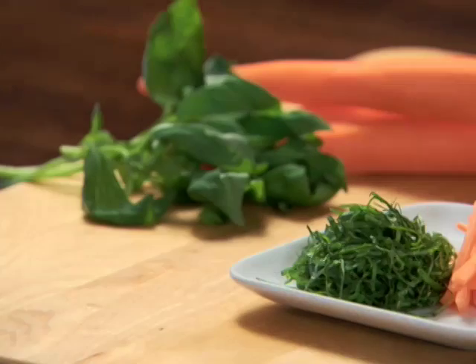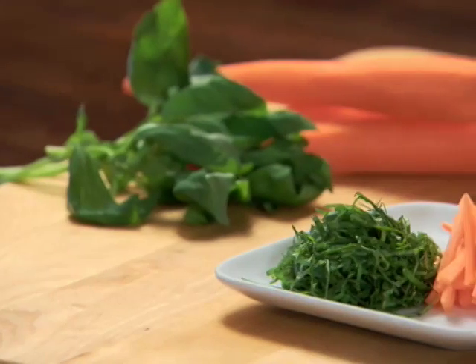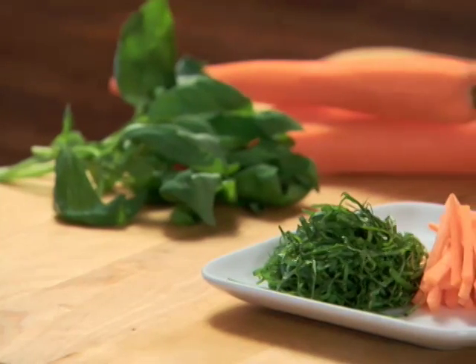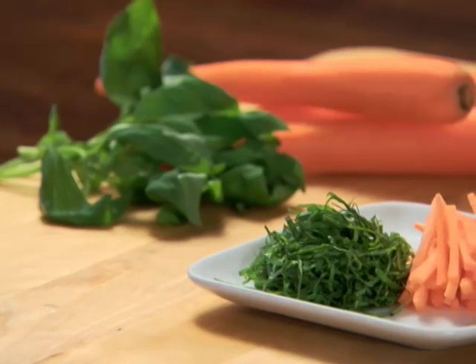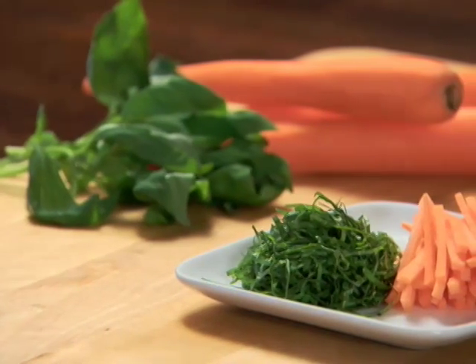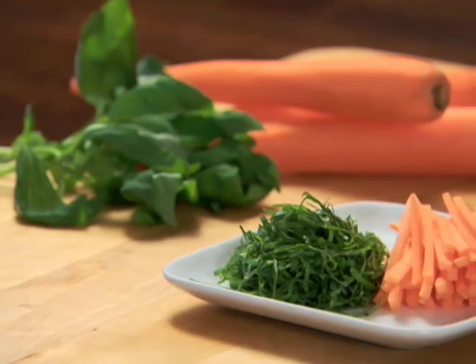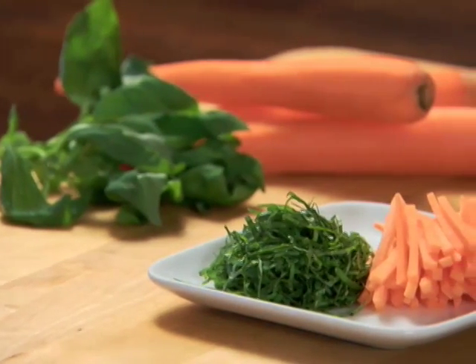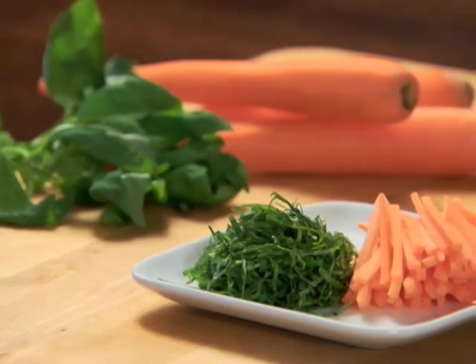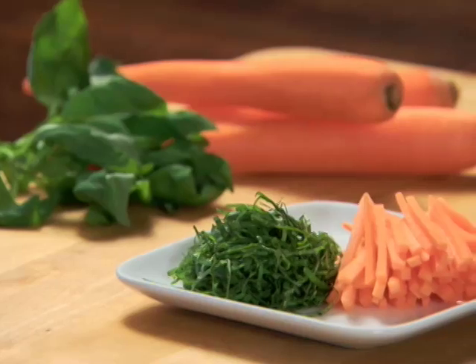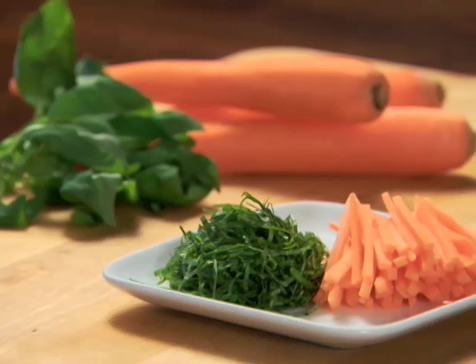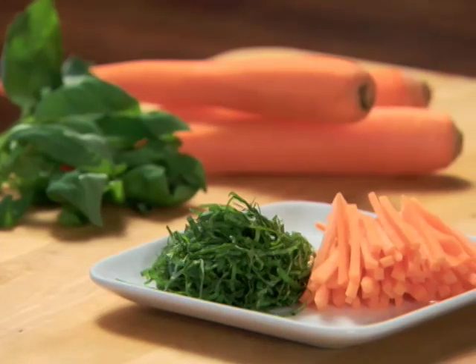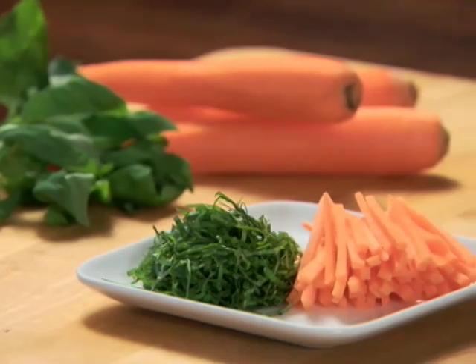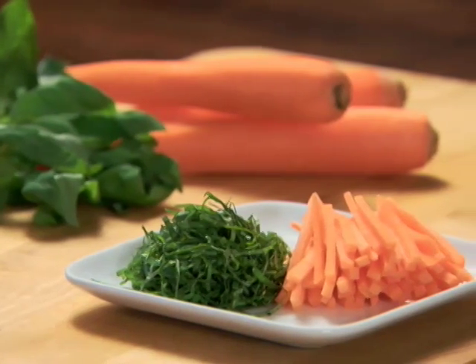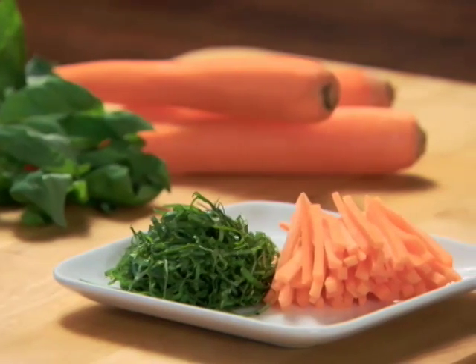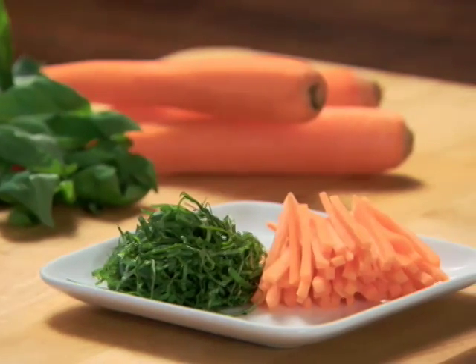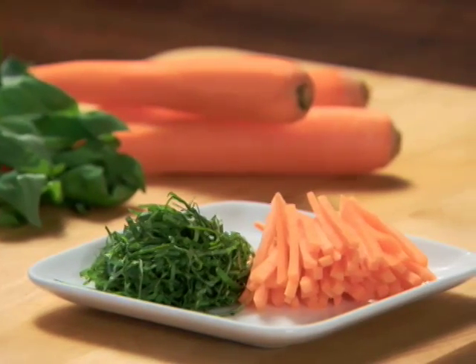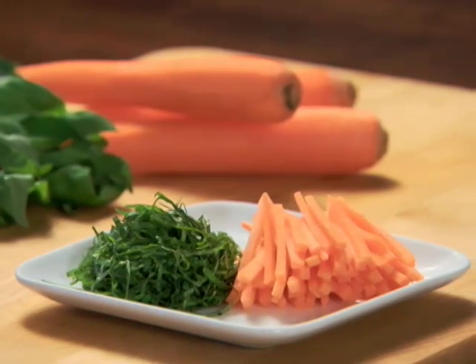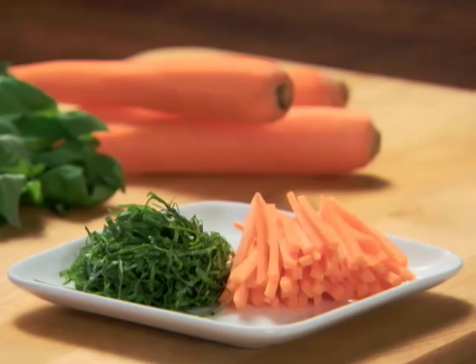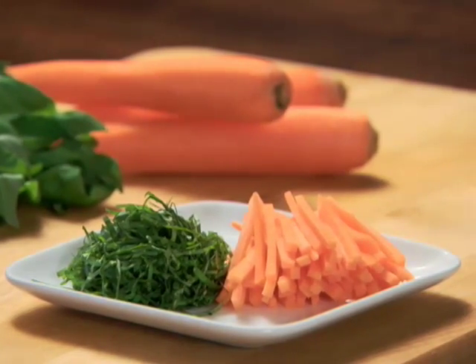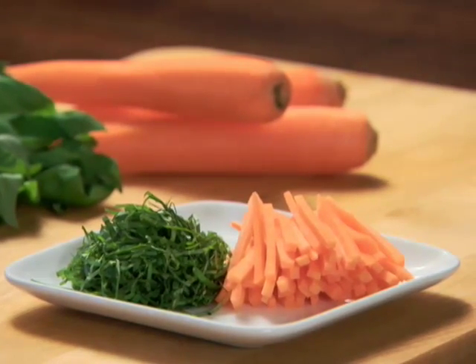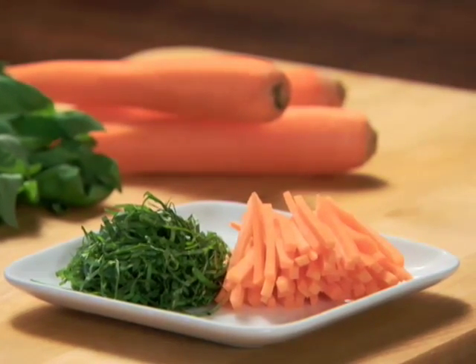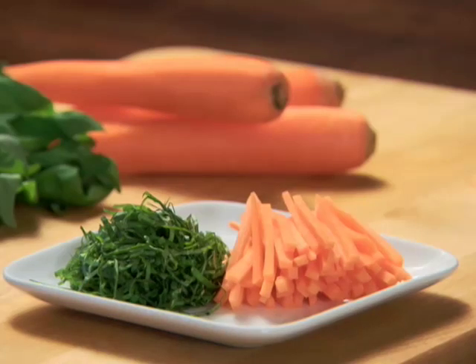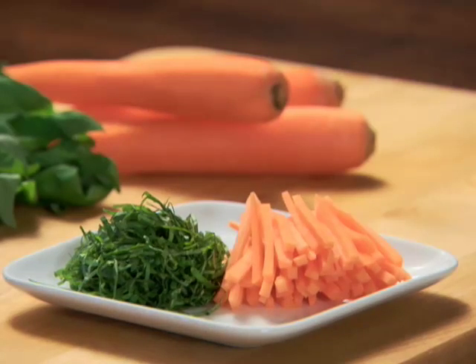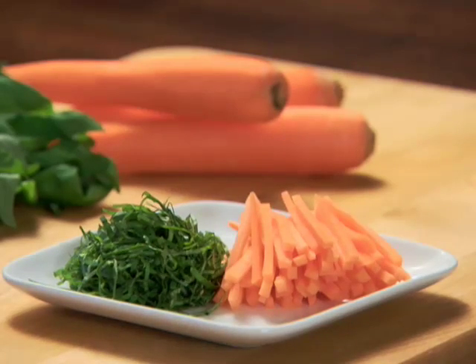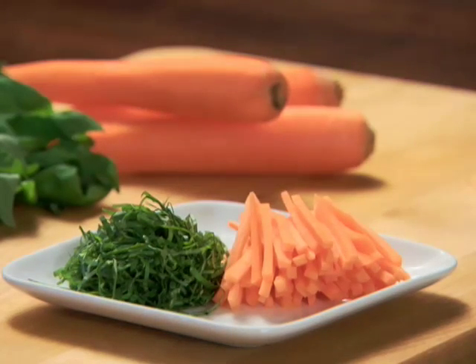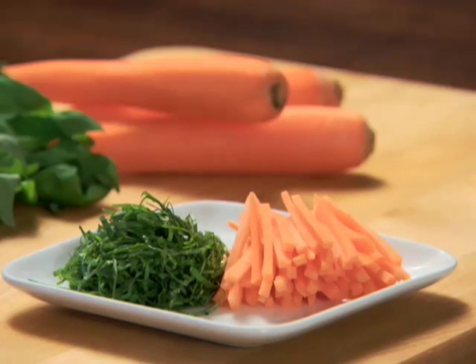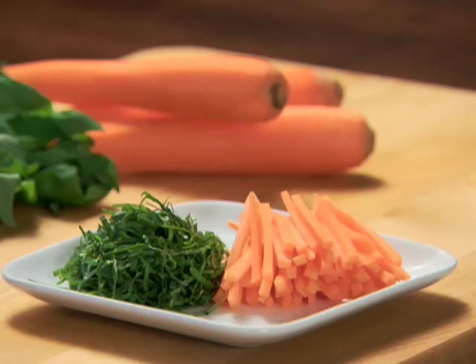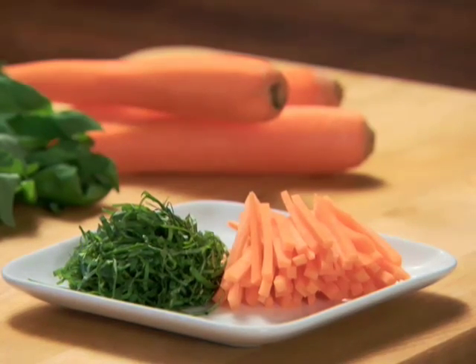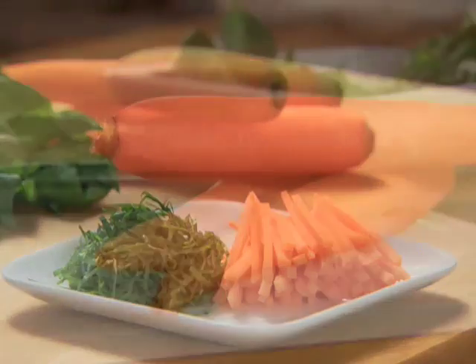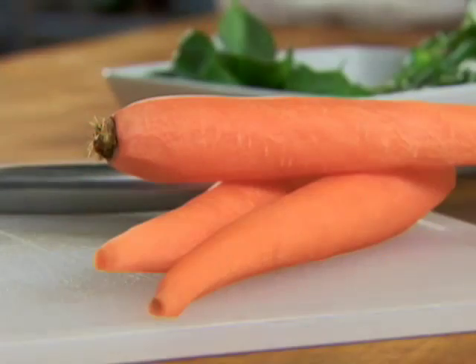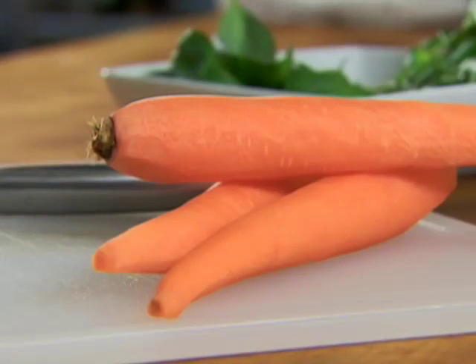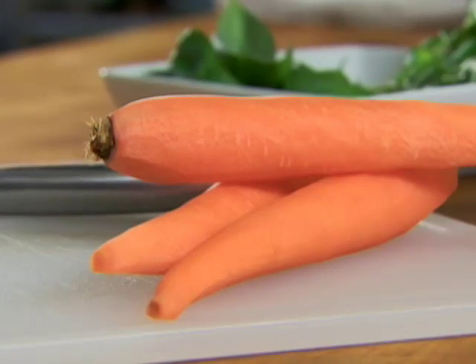One of the reasons that restaurant dishes look so fantastic is the attention paid to basic knife techniques. Mastering the method of julienning vegetables will not only make your presentation stand out, but will also ensure more controlled cooking.